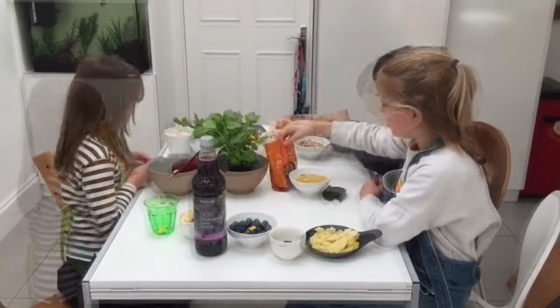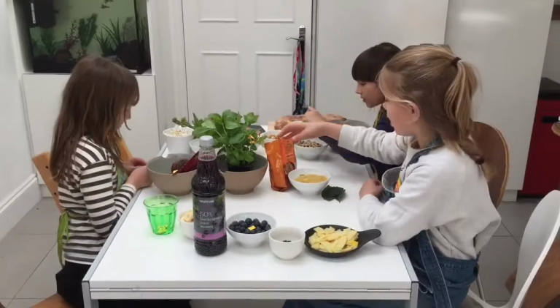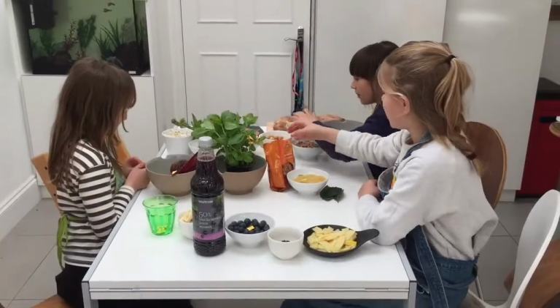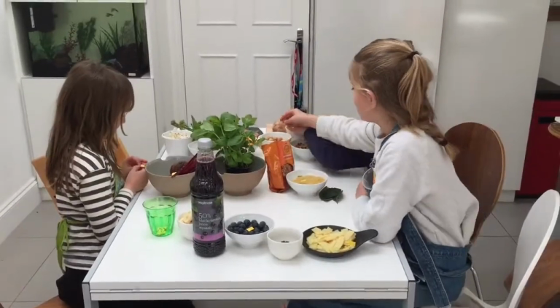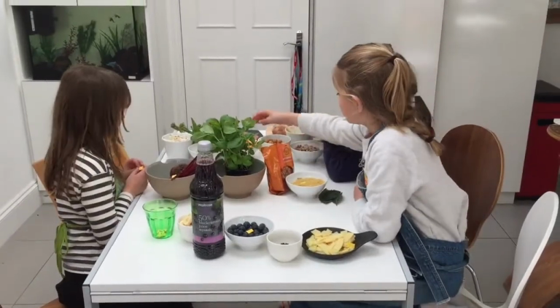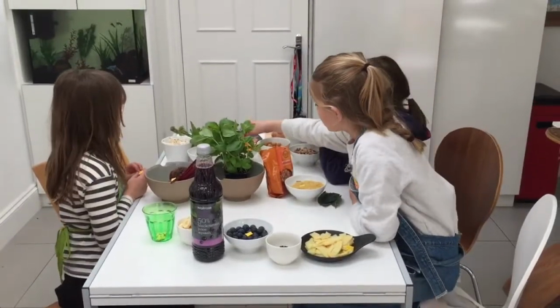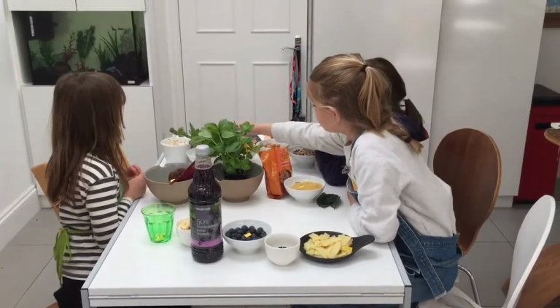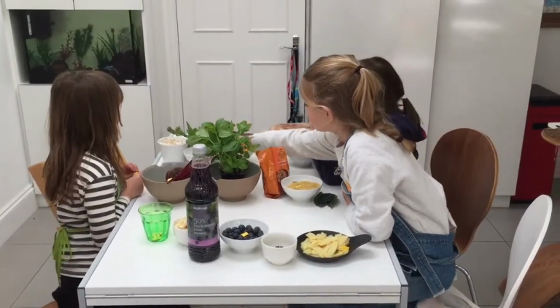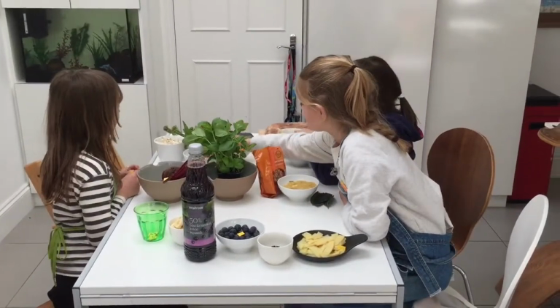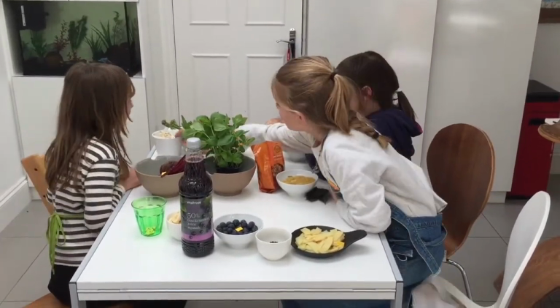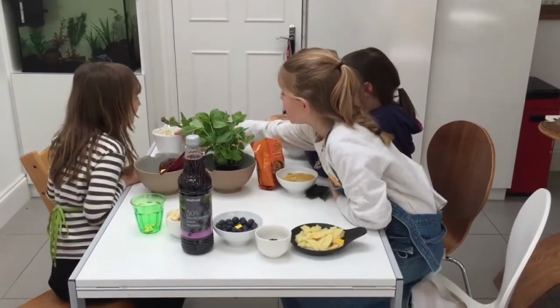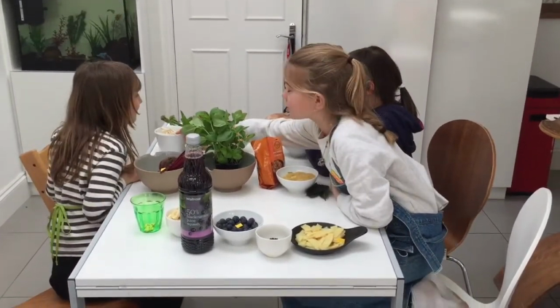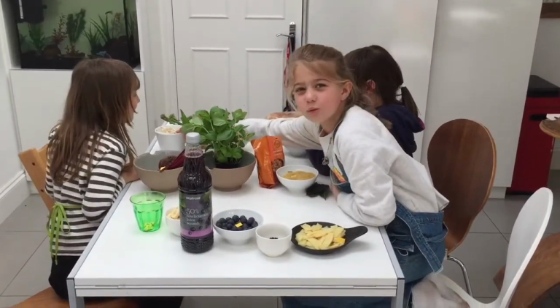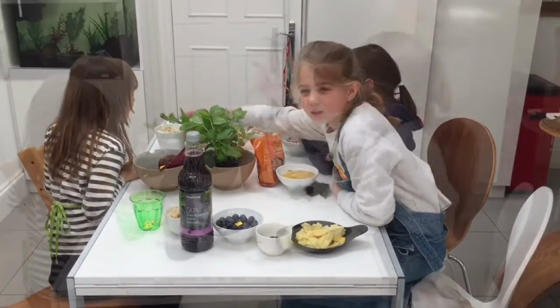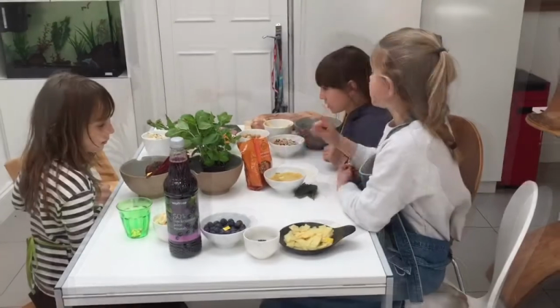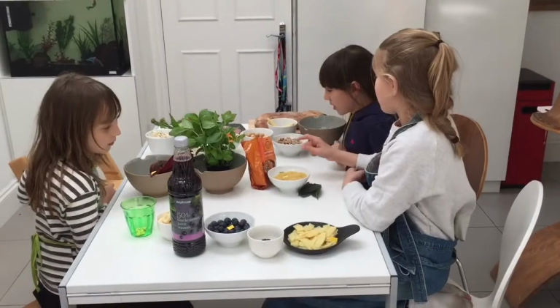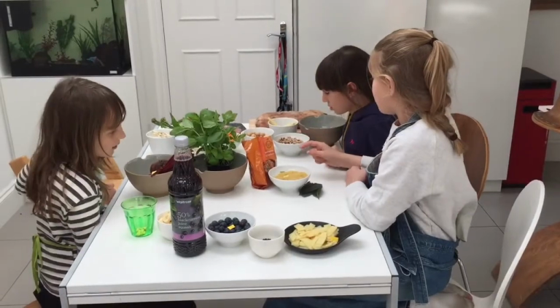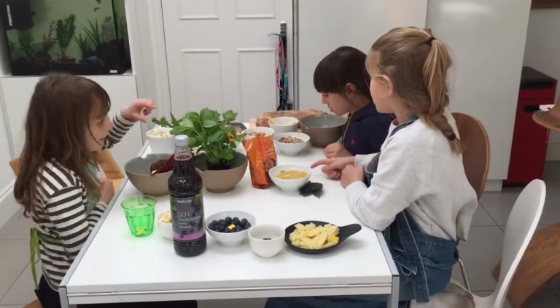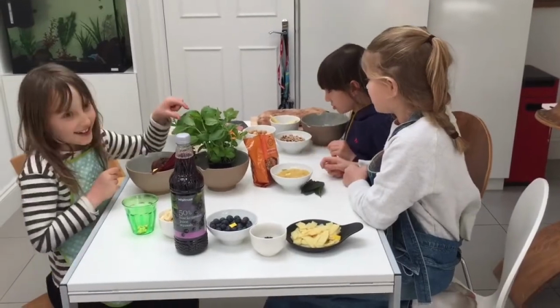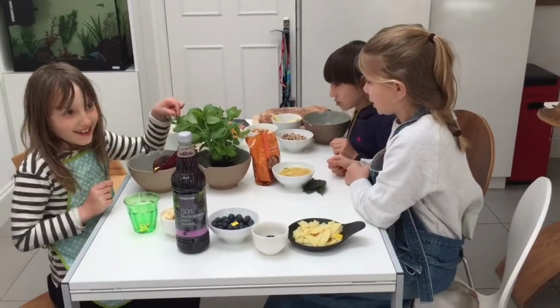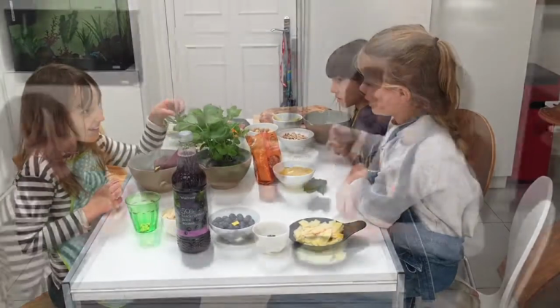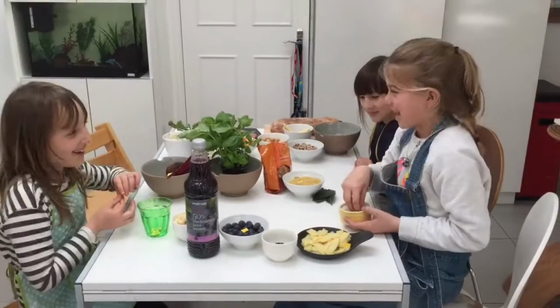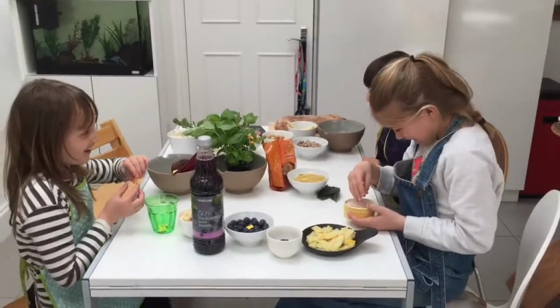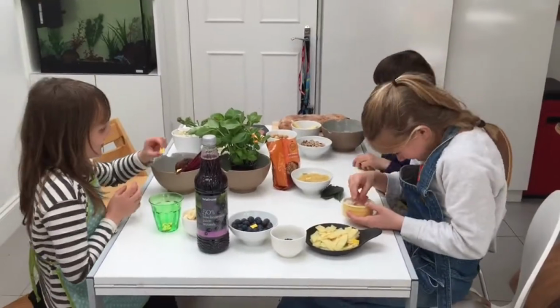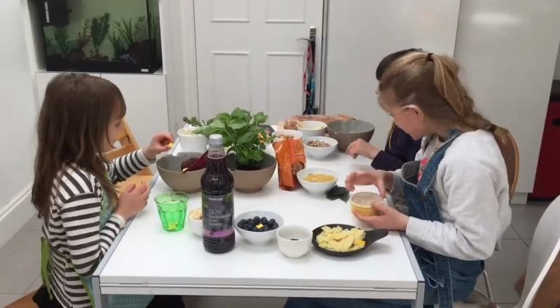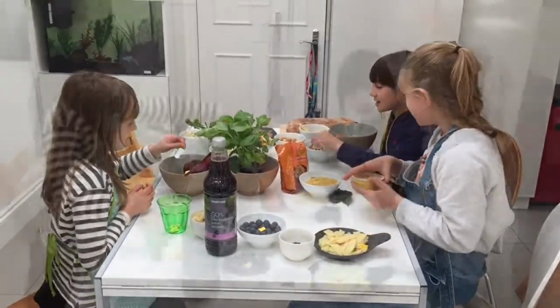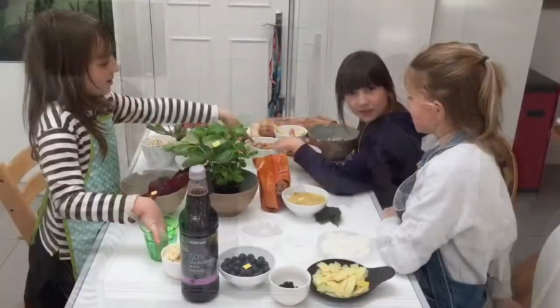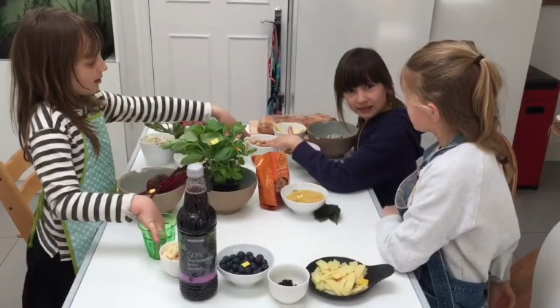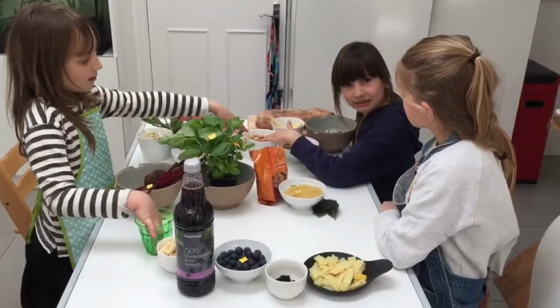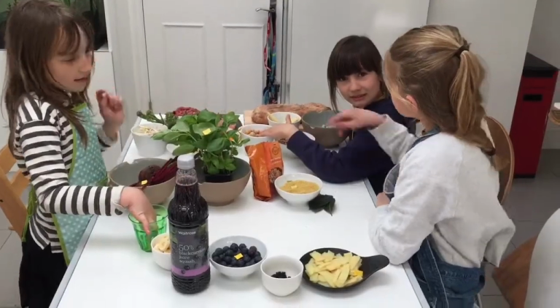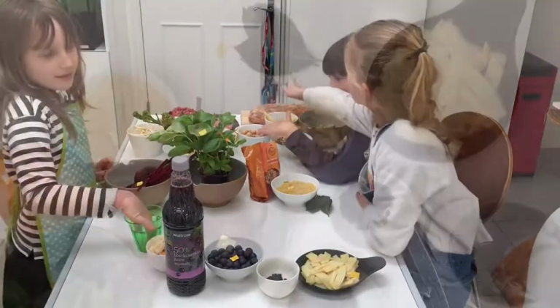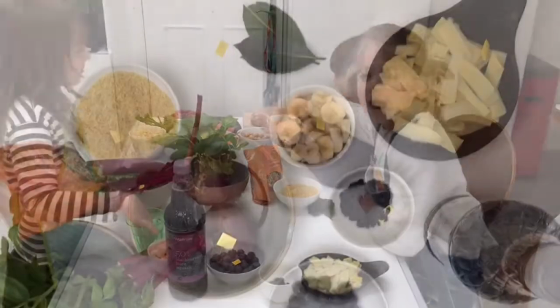Some bean sprouts, basil, and beans, some bread.